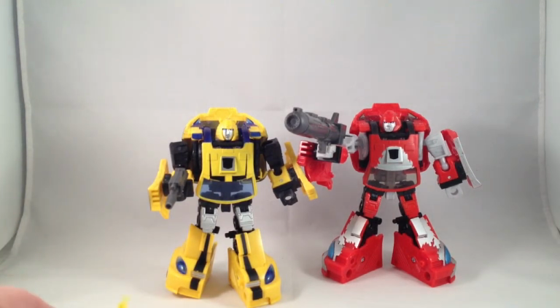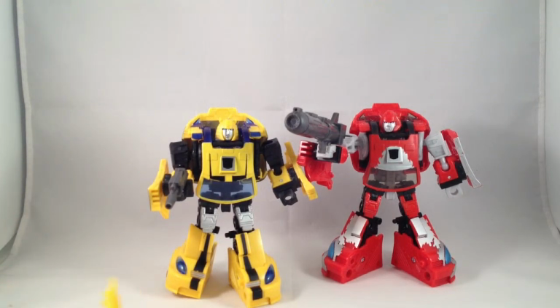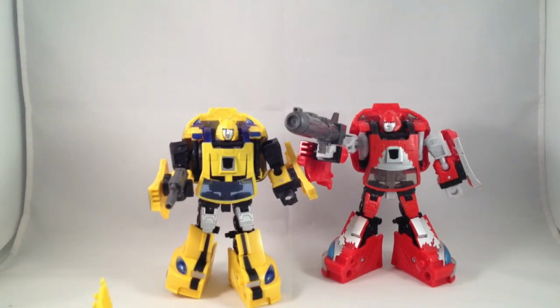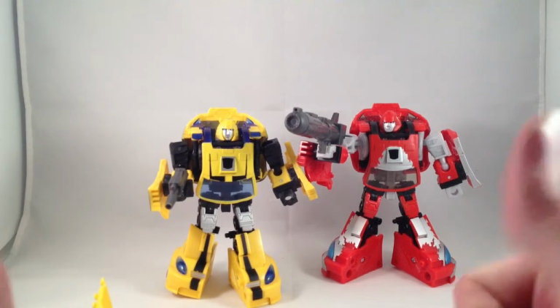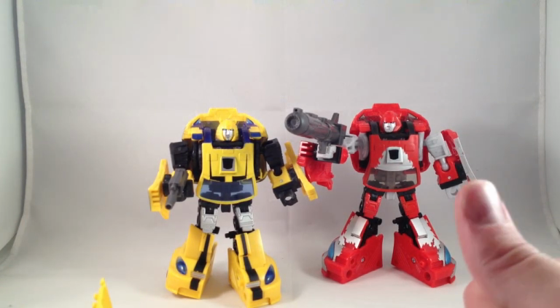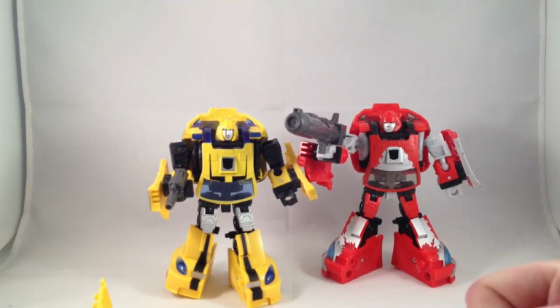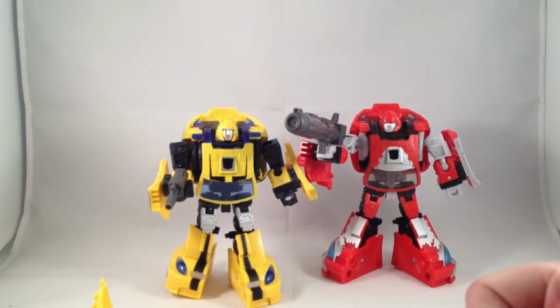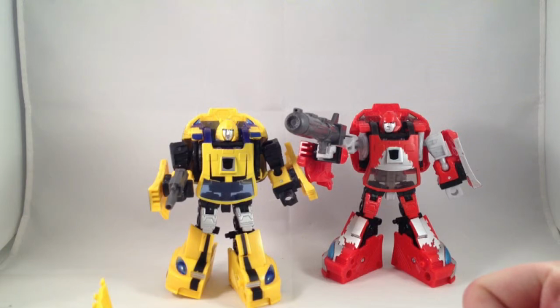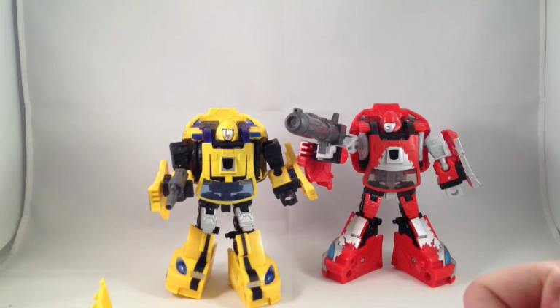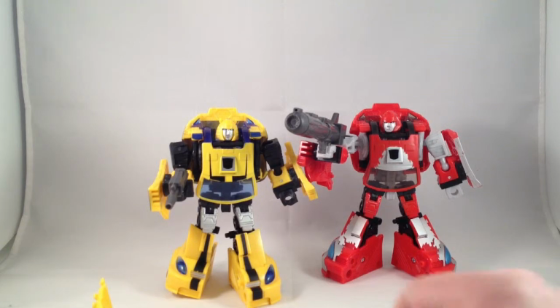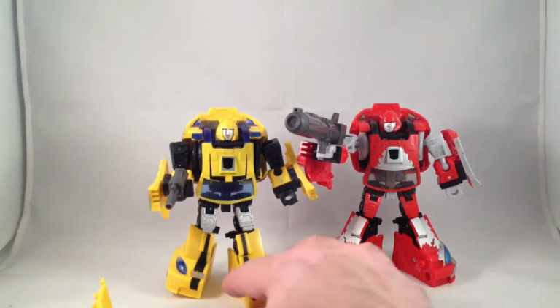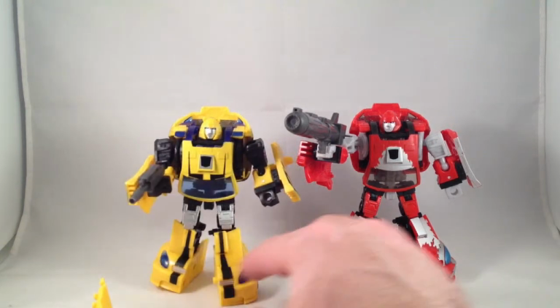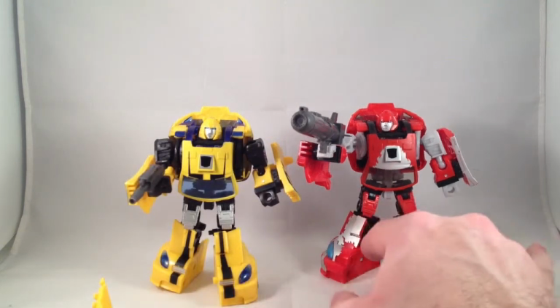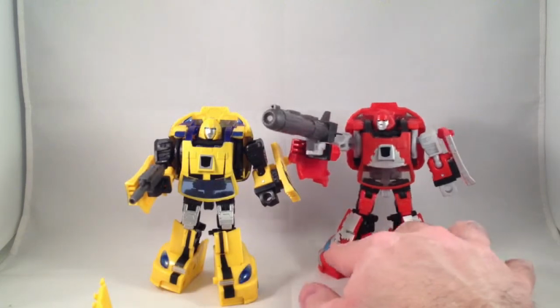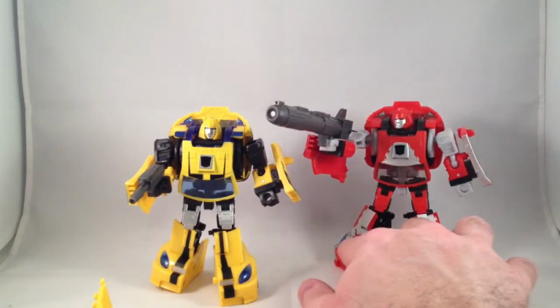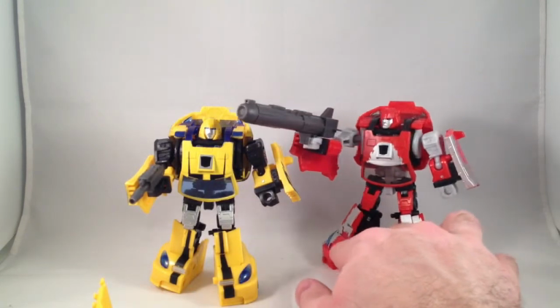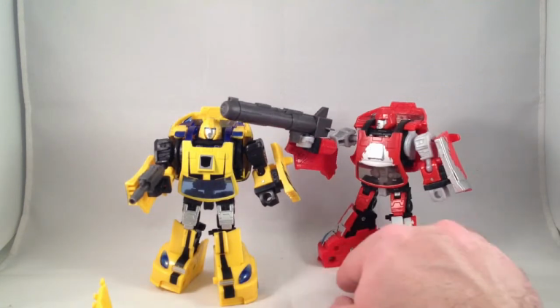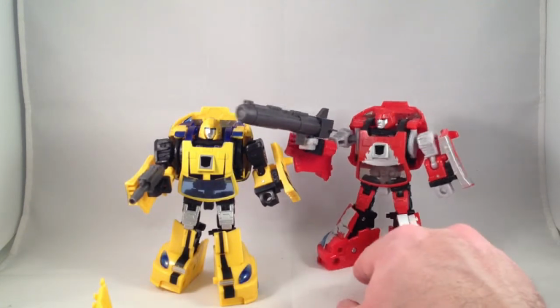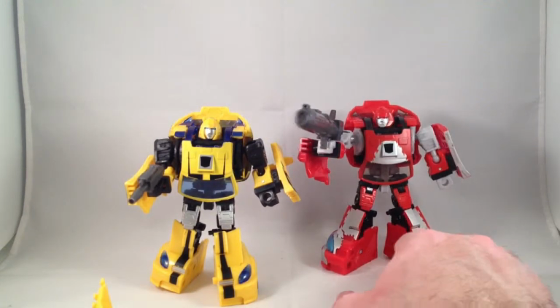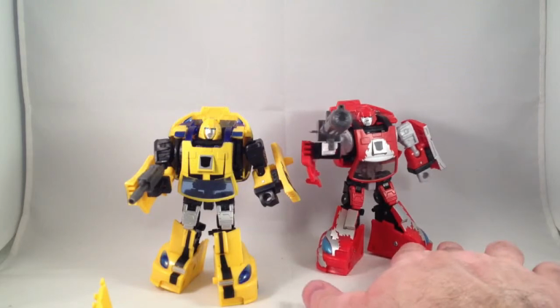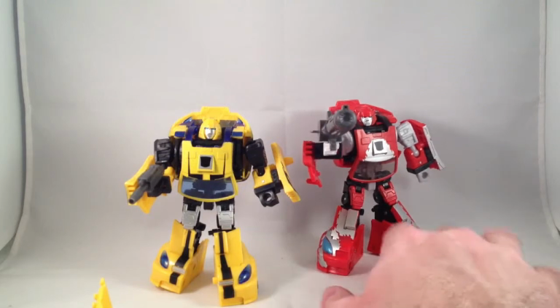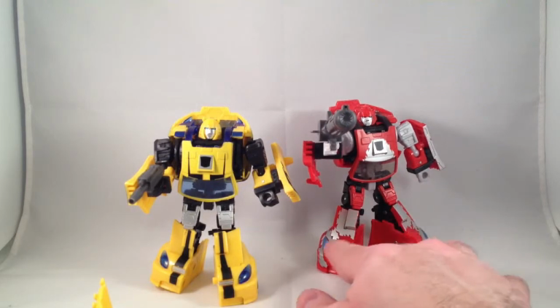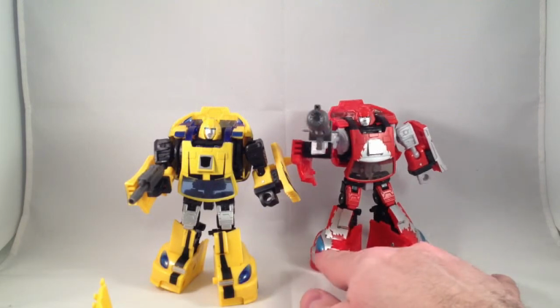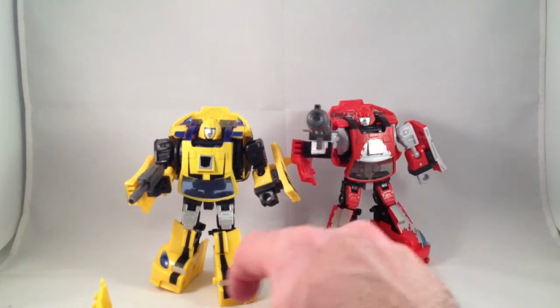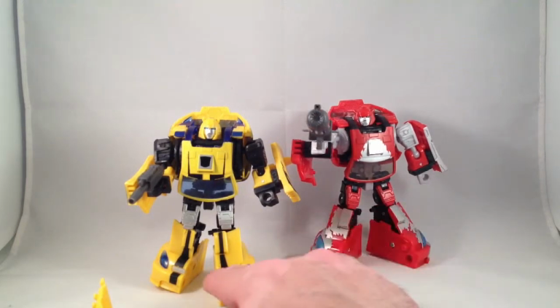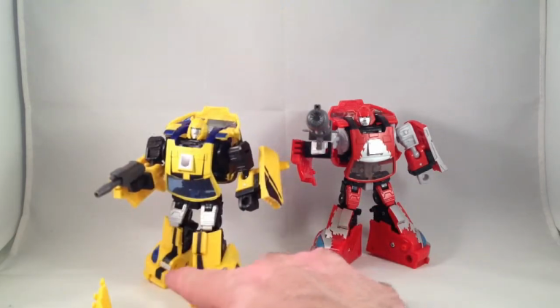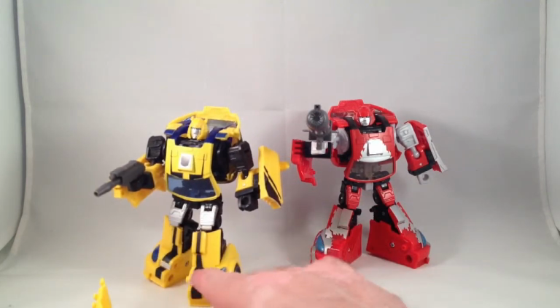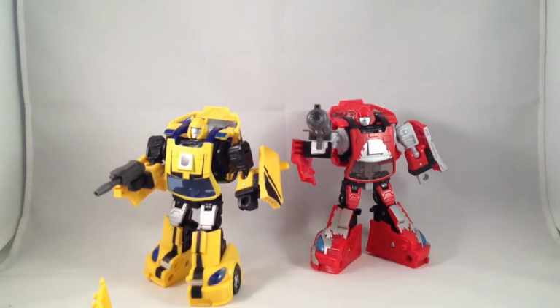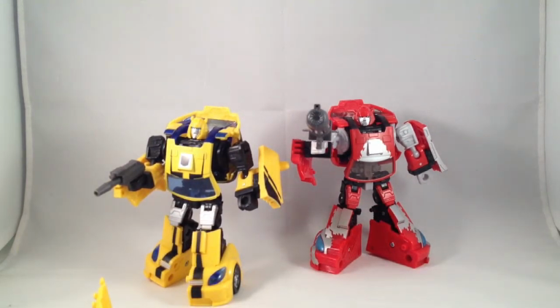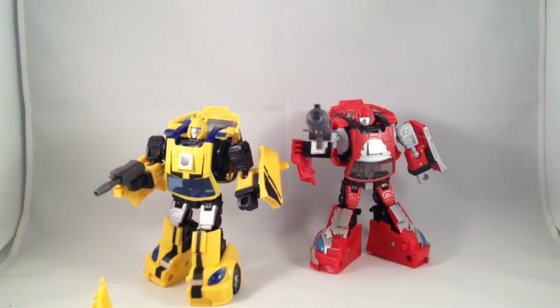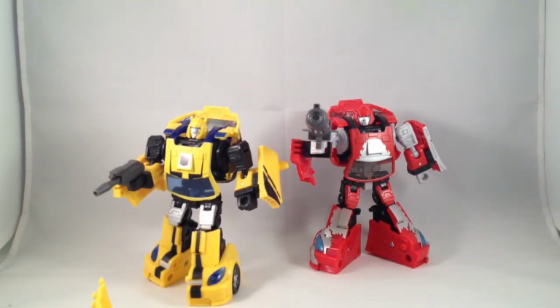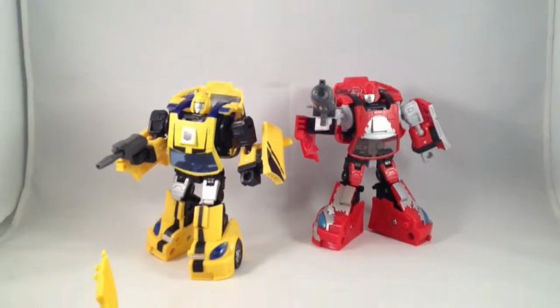This one was, I don't remember, $30 from TF Source because Capture Prey didn't have any — something like that. Not a bad set if you need extra guns for your Transformers.